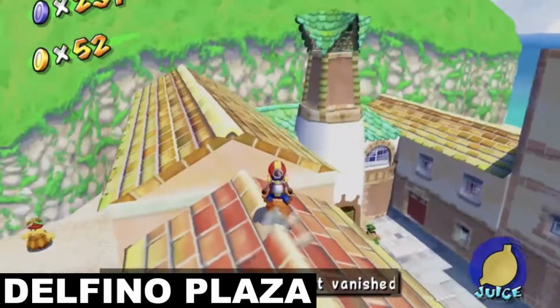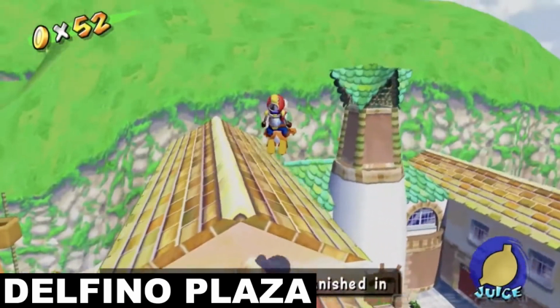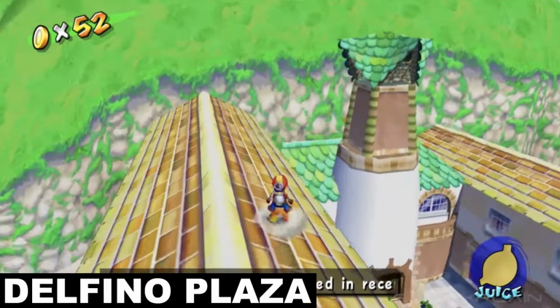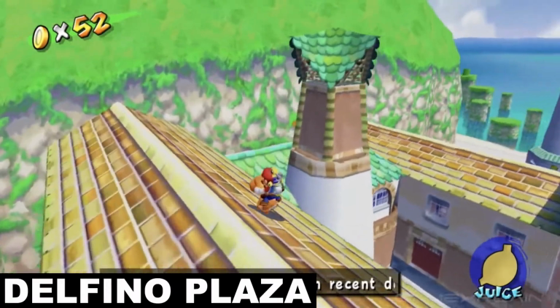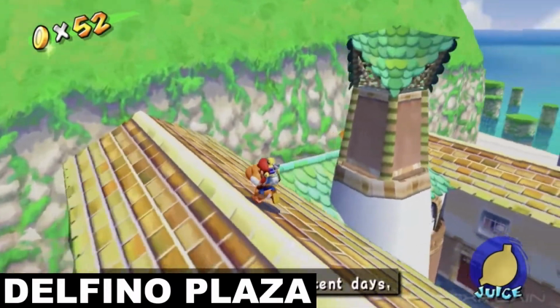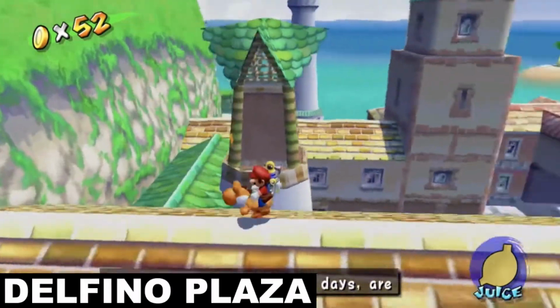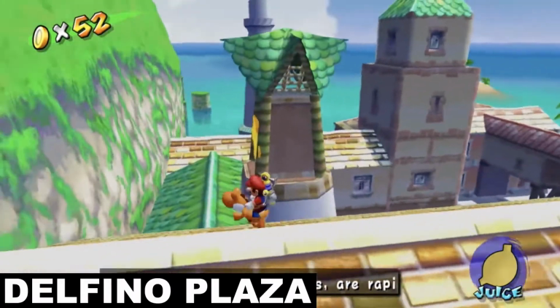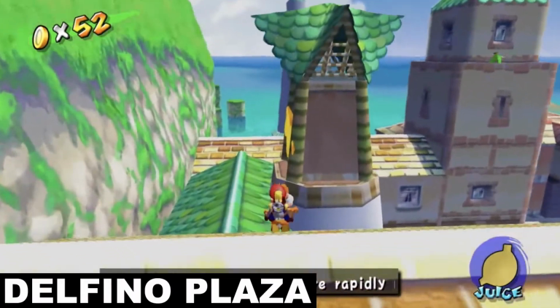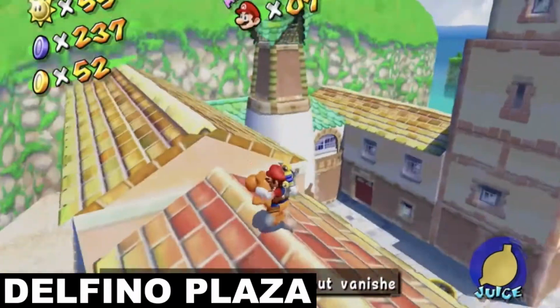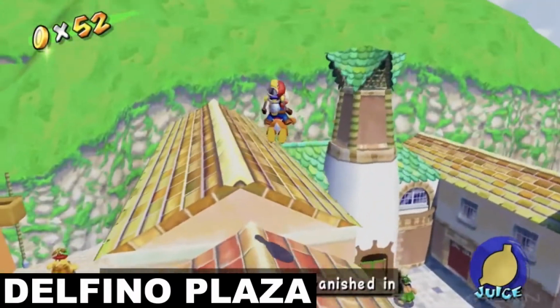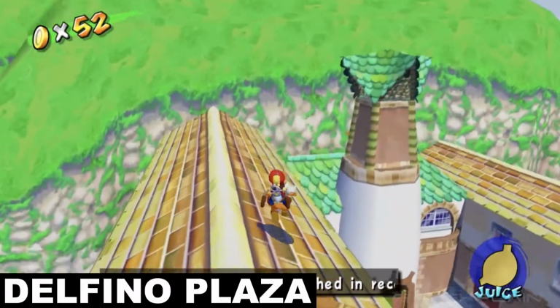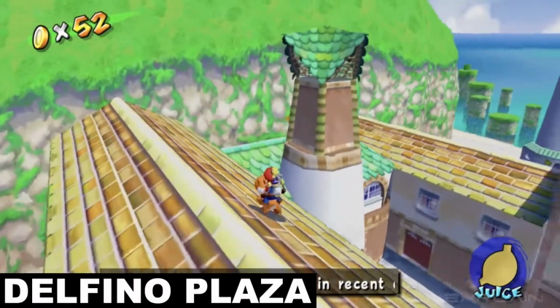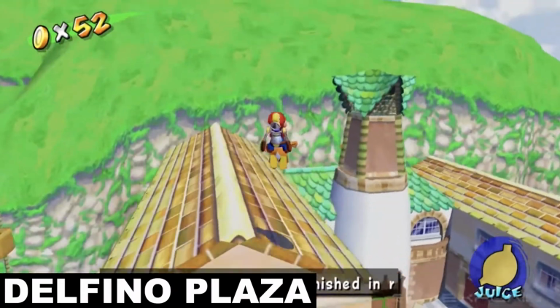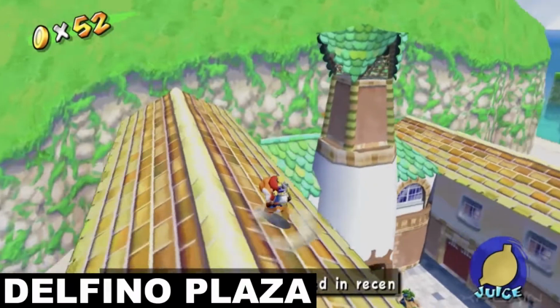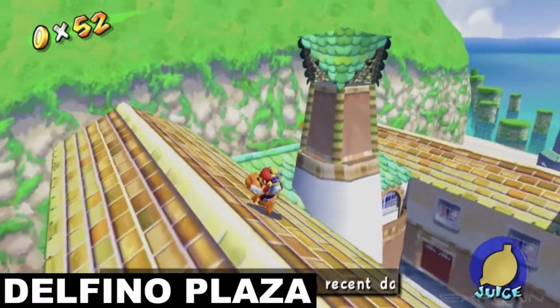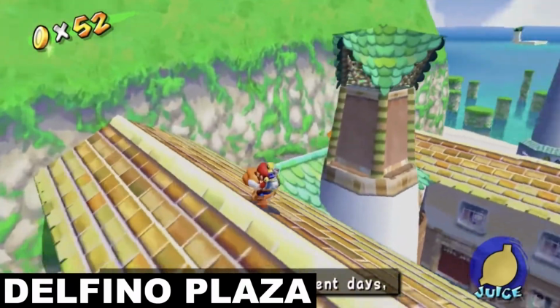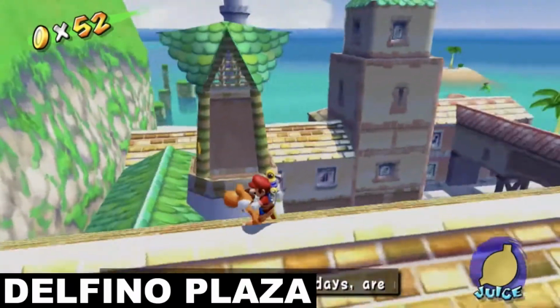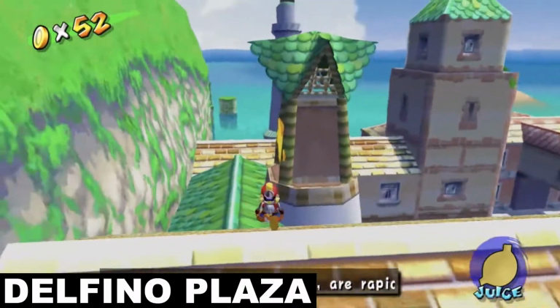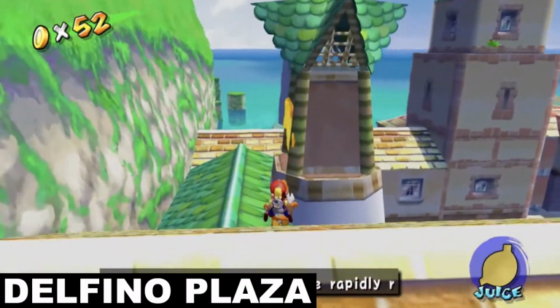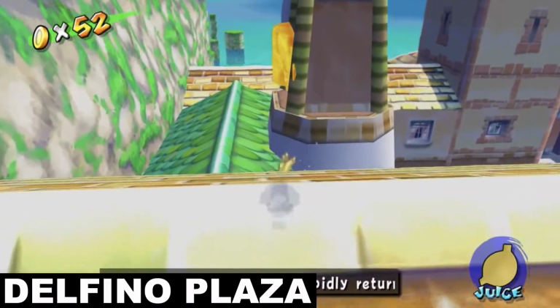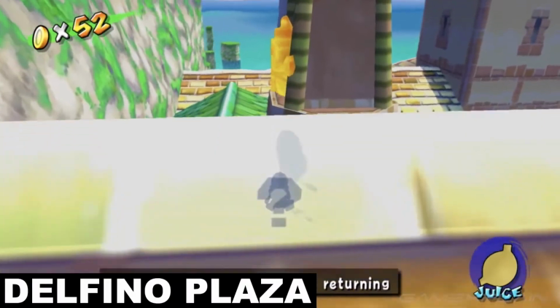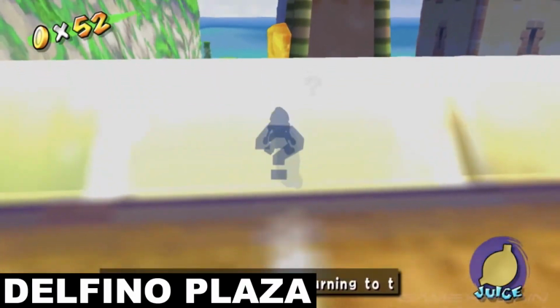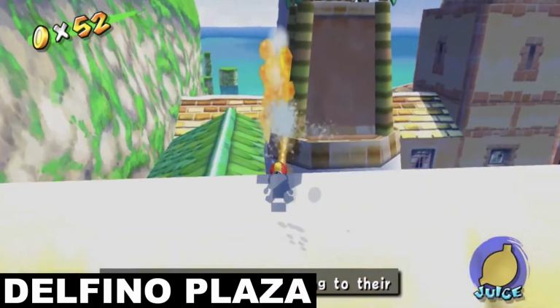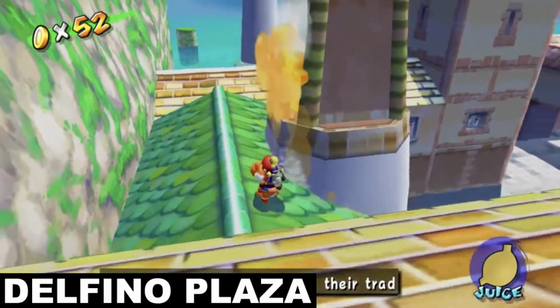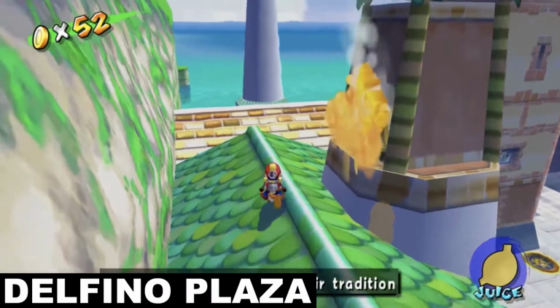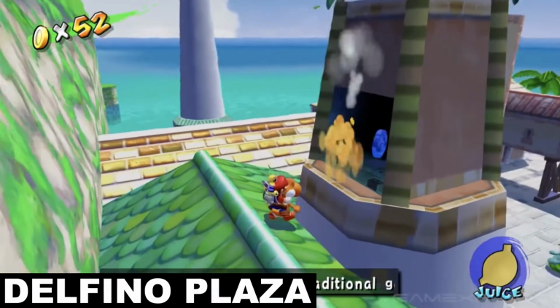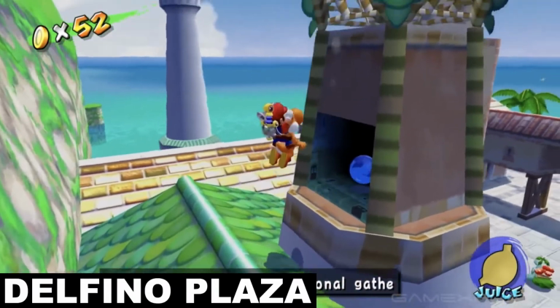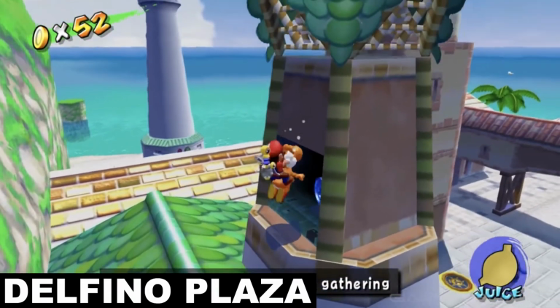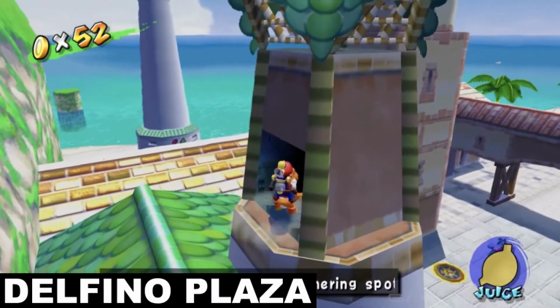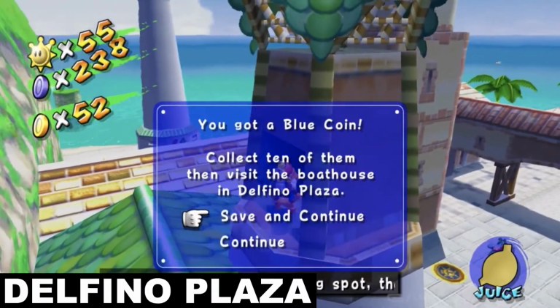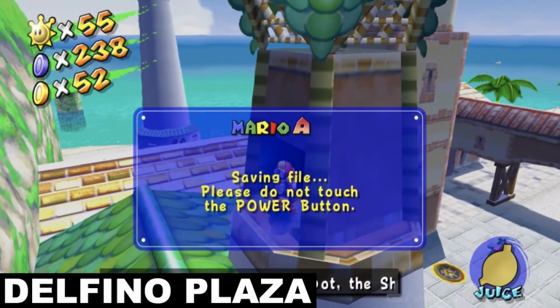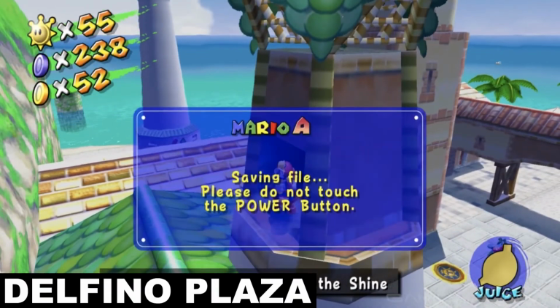Next, head over to the area where the yellow pineapple Pianta lady is and make your way on top of the nearby rooftop next to her. This is where you'll find another wall of strange yellow goop for Yoshi to spray his juice onto, causing it to melt away and reveal yet another blue coin for you to snatch. Again, this will not work with FLUDD.